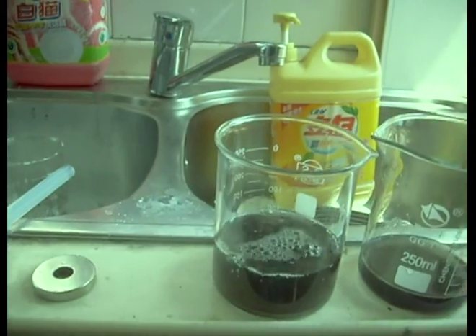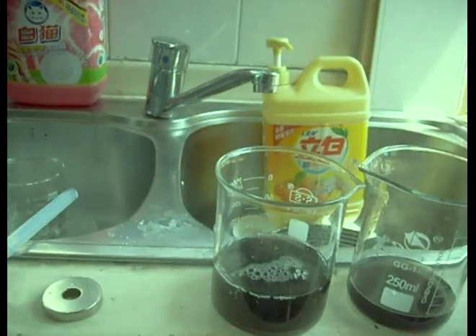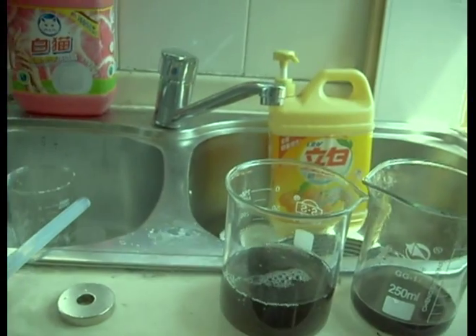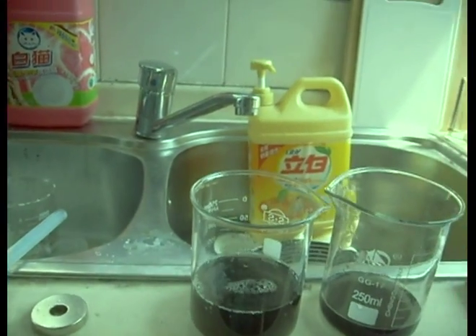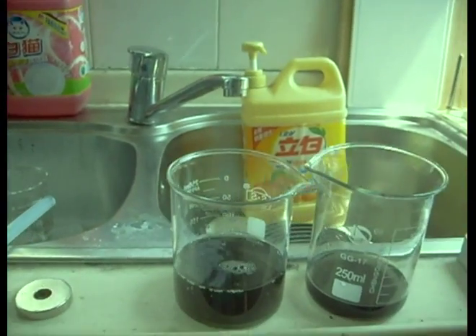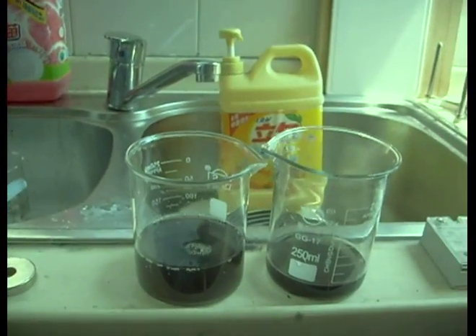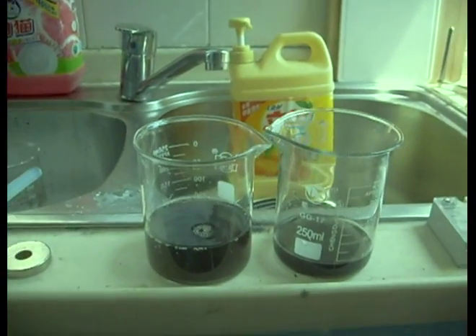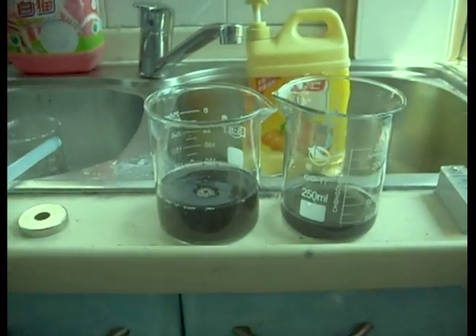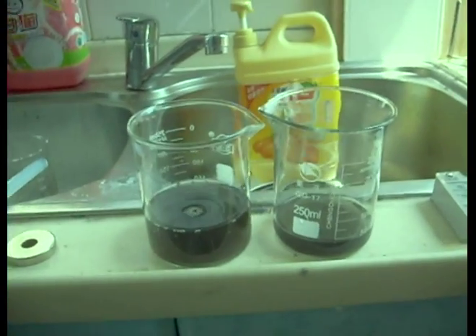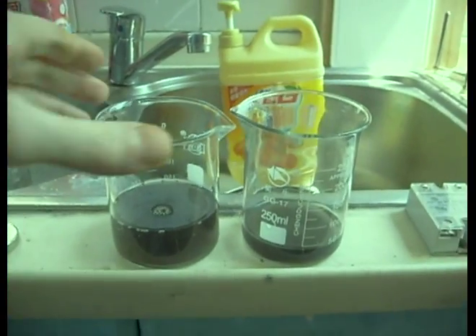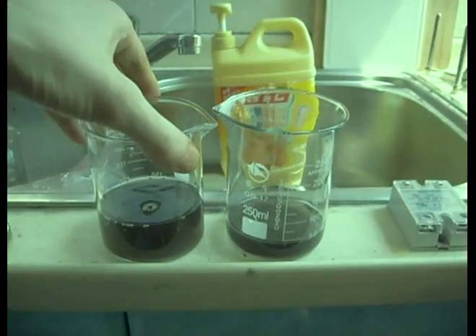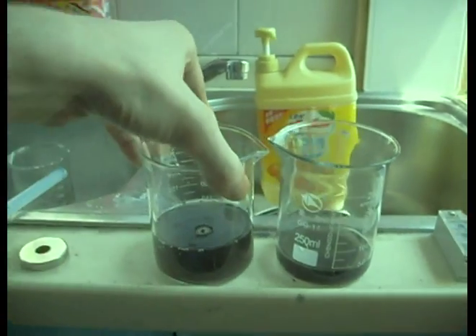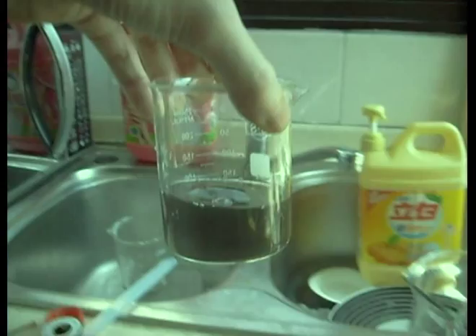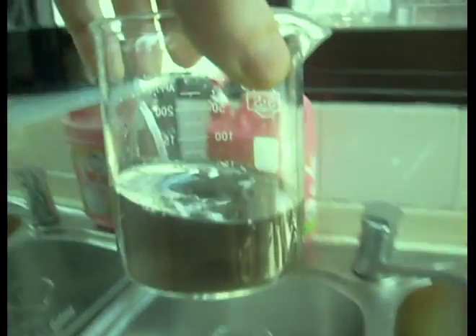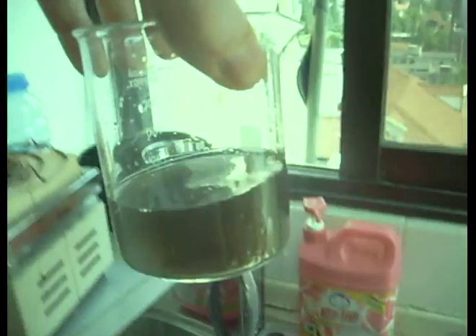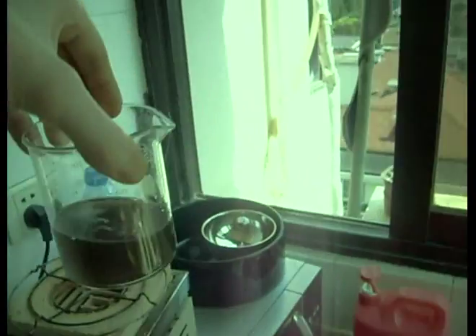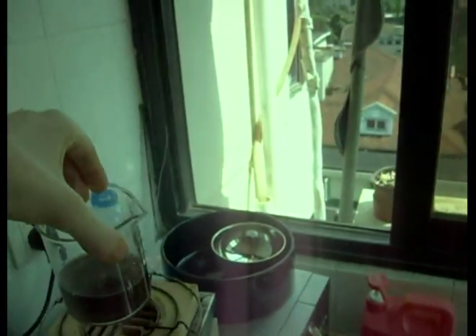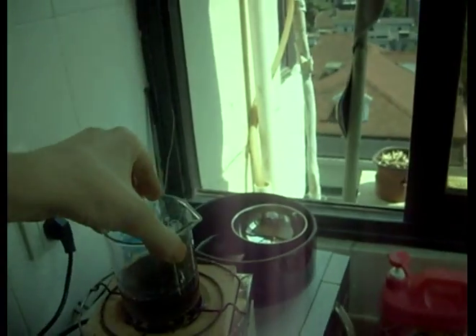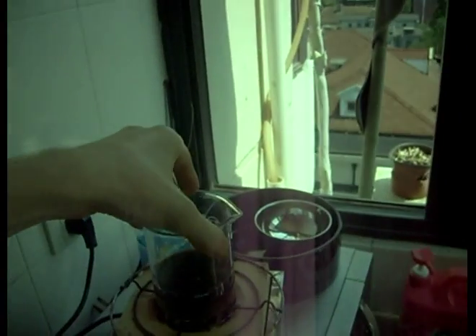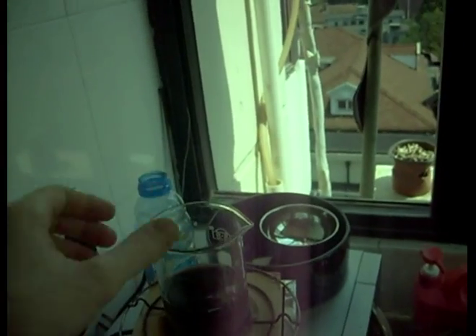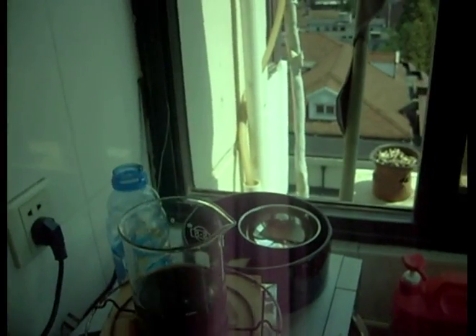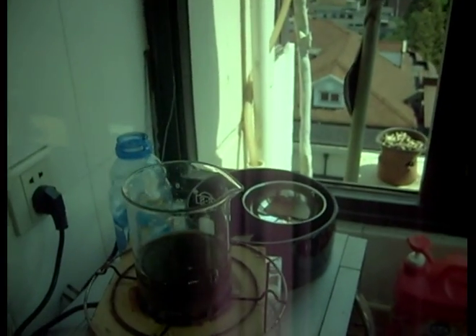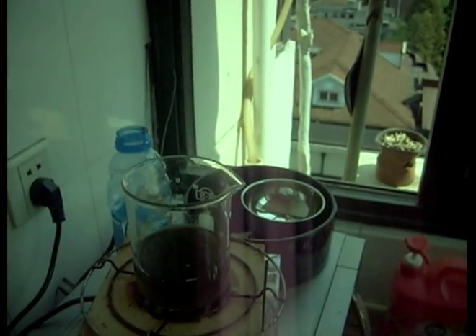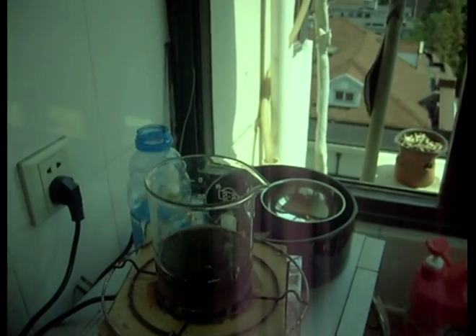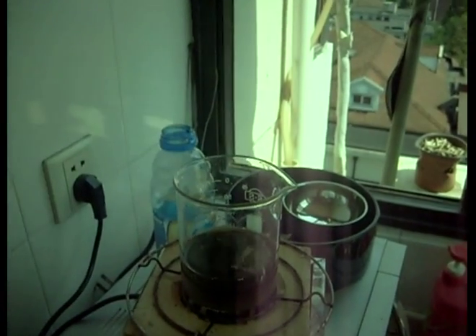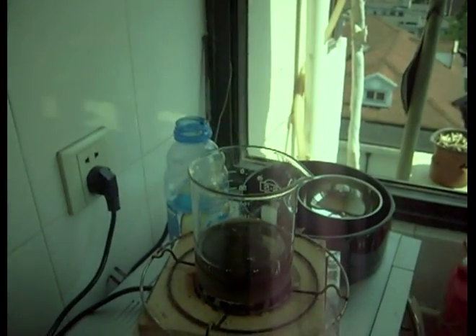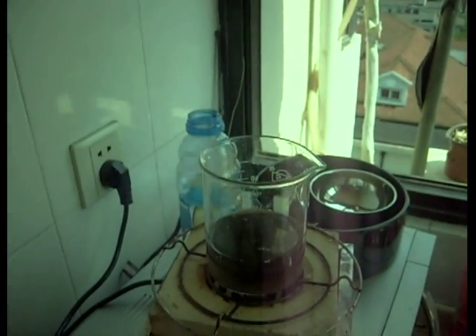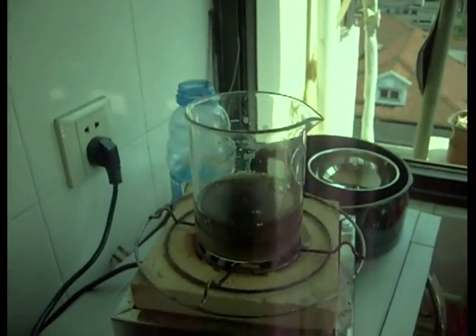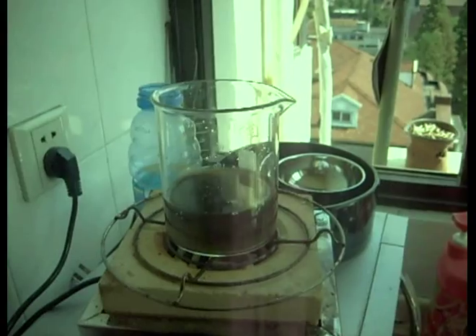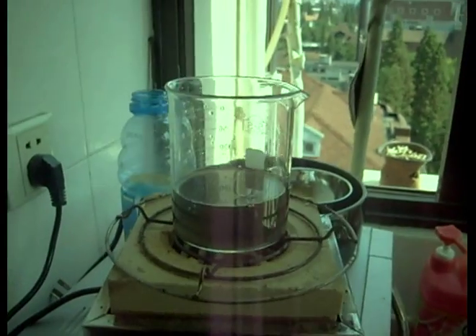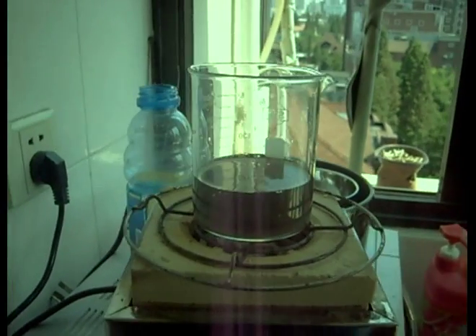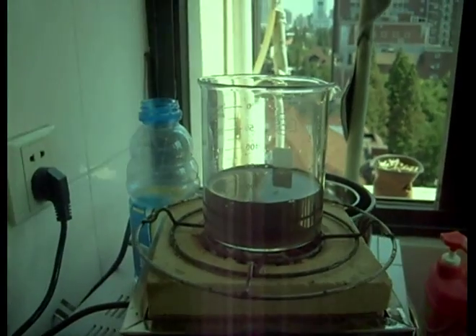Now, vinegar crystallizes, but it also burns to the best of my knowledge. So we'll see what we get, and we'll let that boil down.